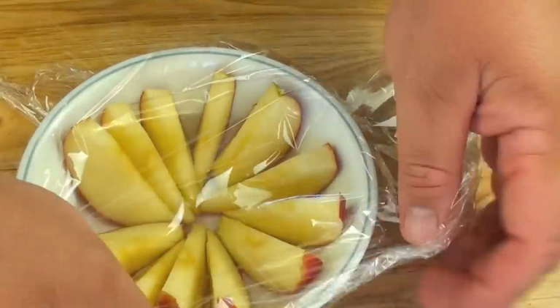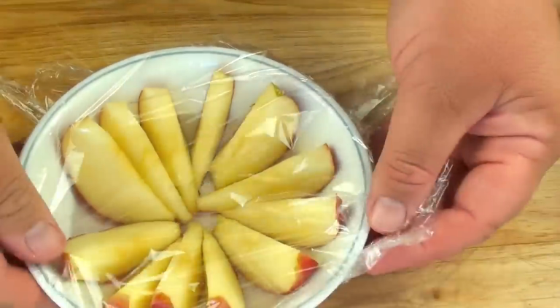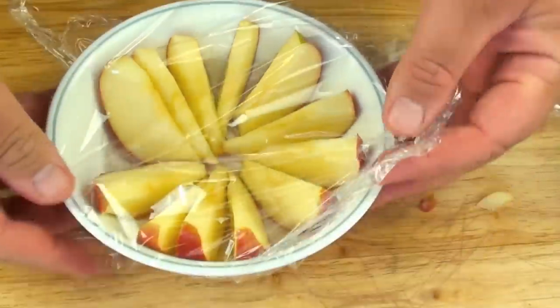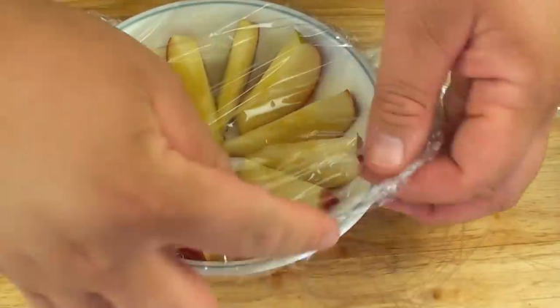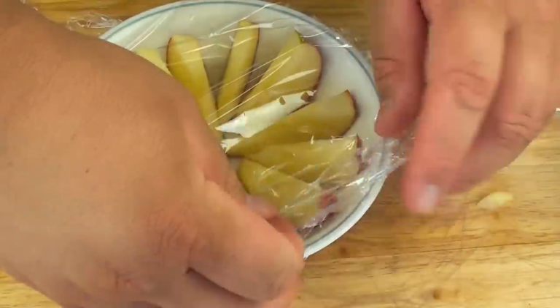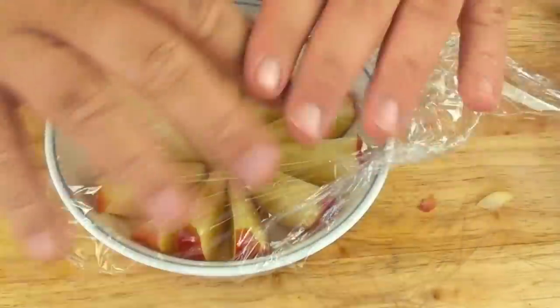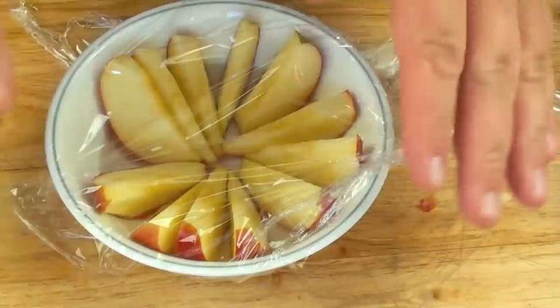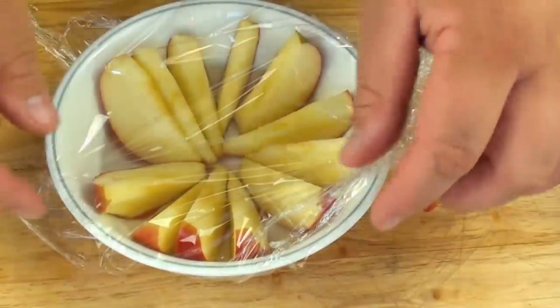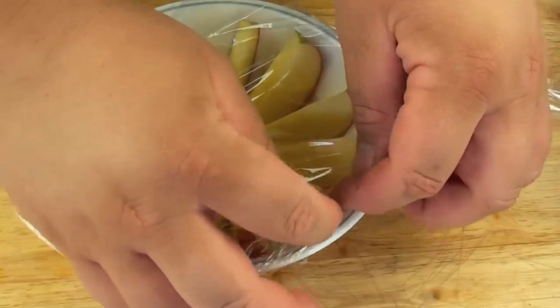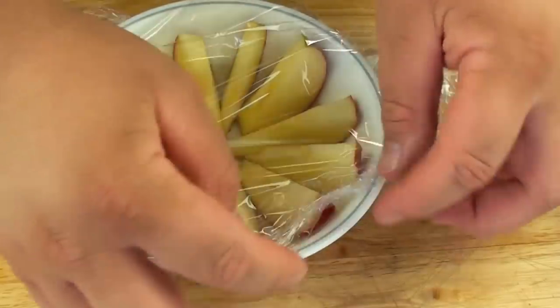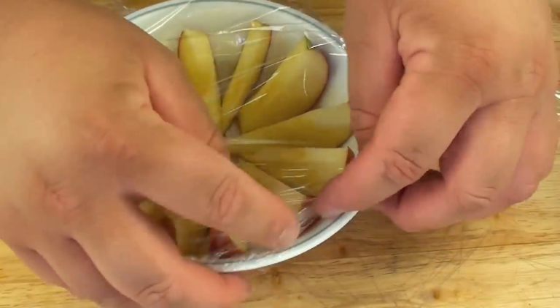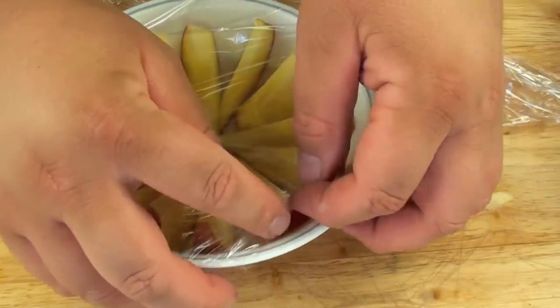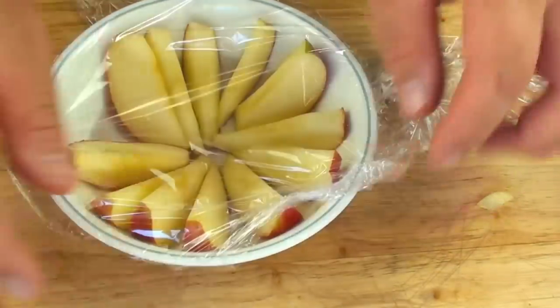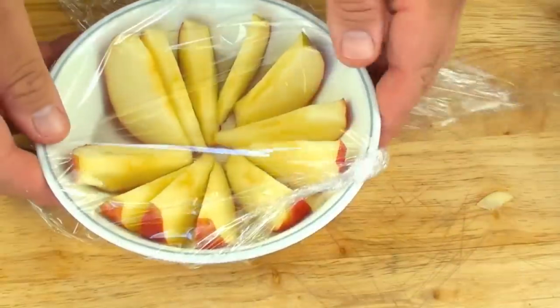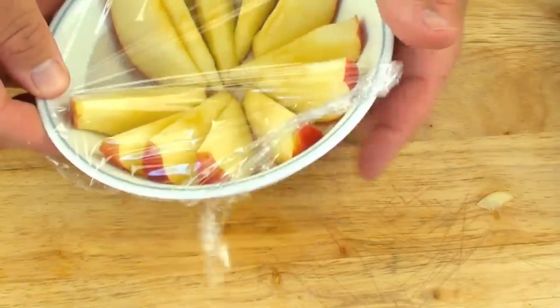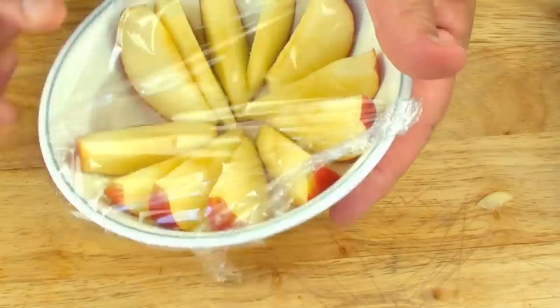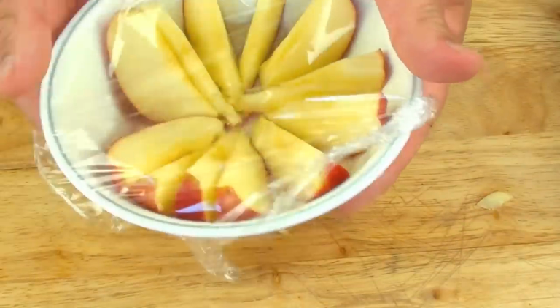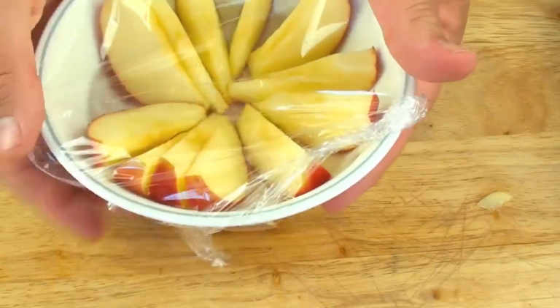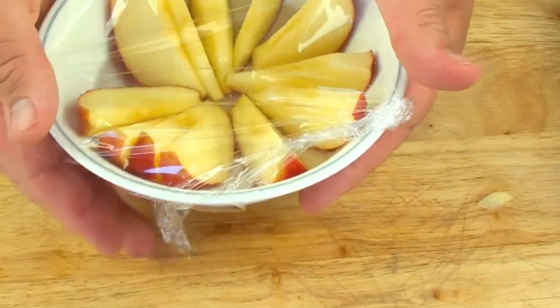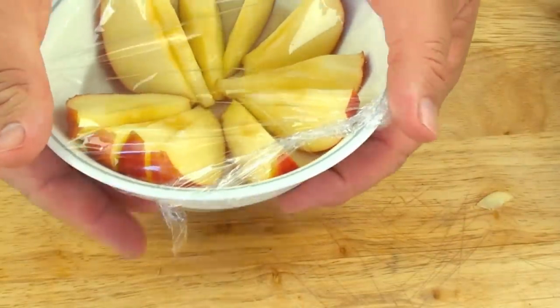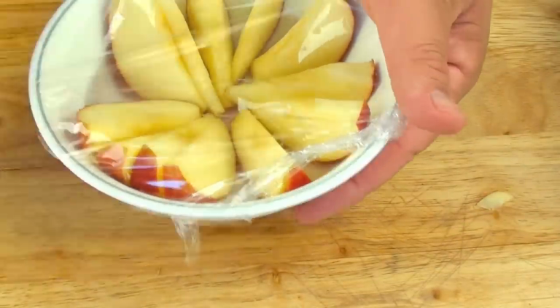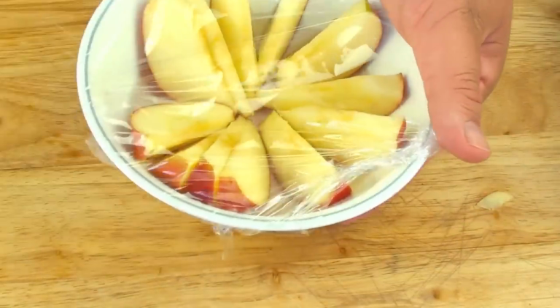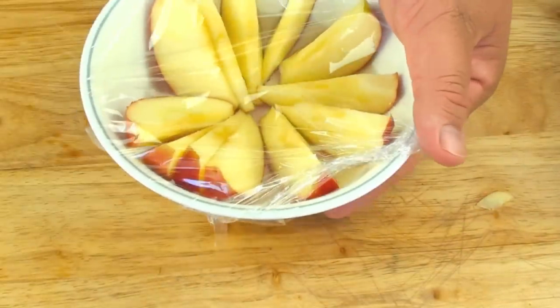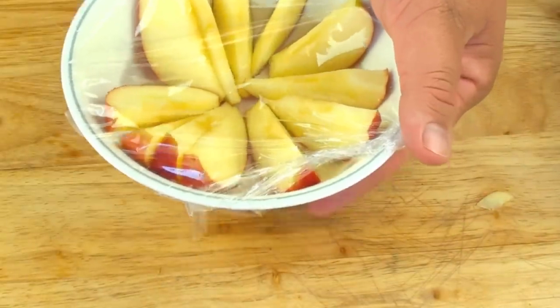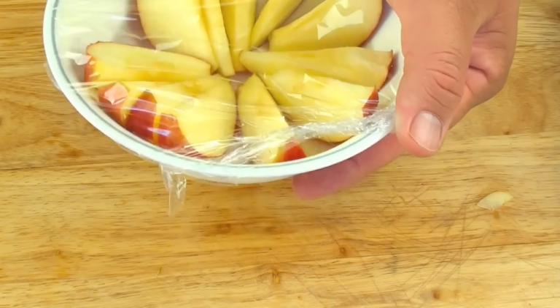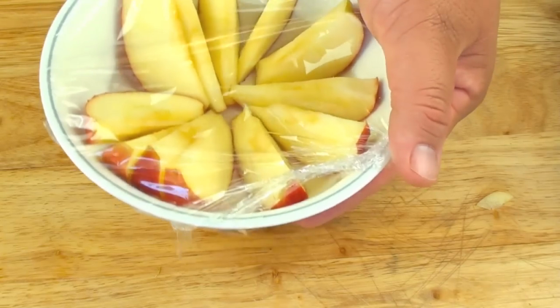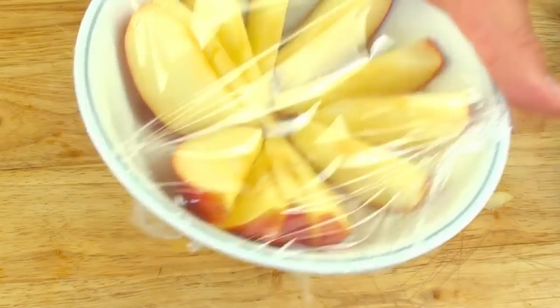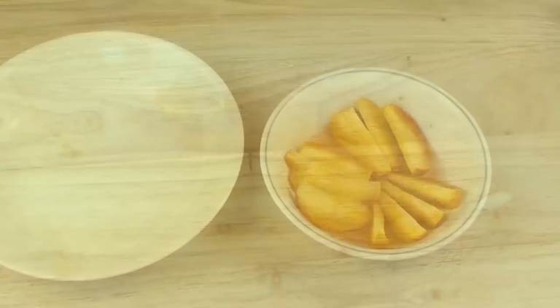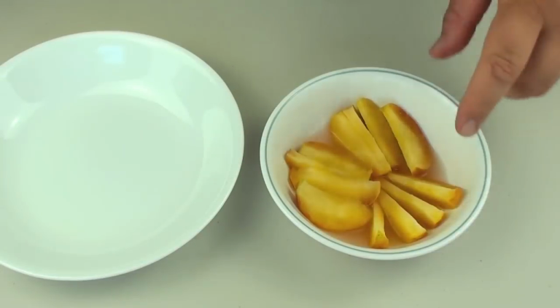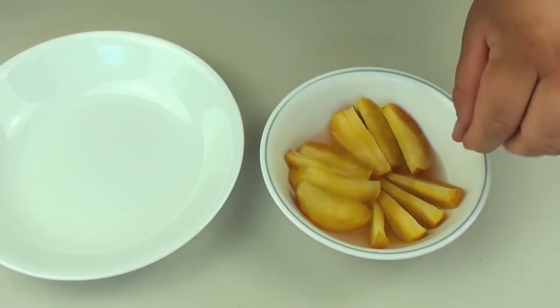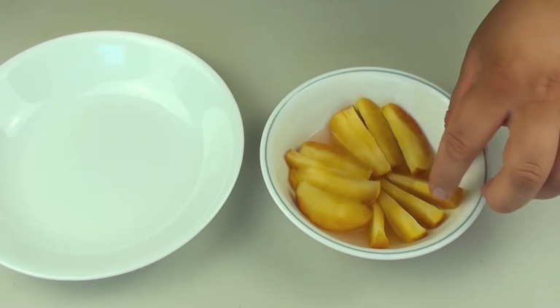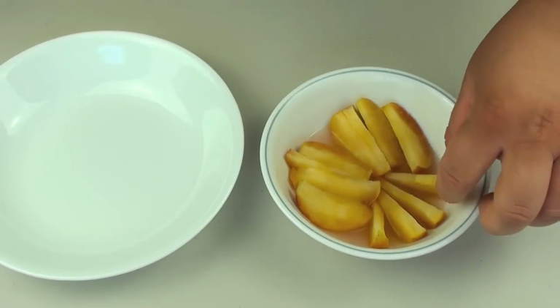Just cover it up so it is covered, but leave a little gap just inside there for the steam to escape. Now we're going to place this into the microwave on high for two minutes. I've just taken them out of the microwave.